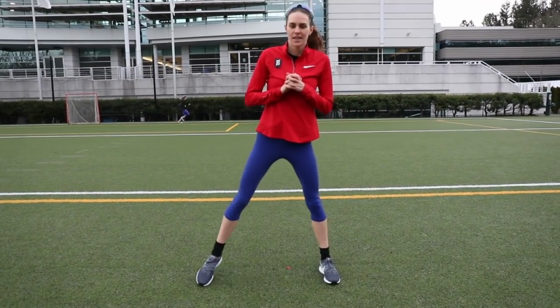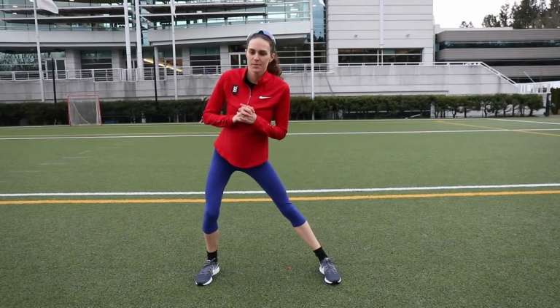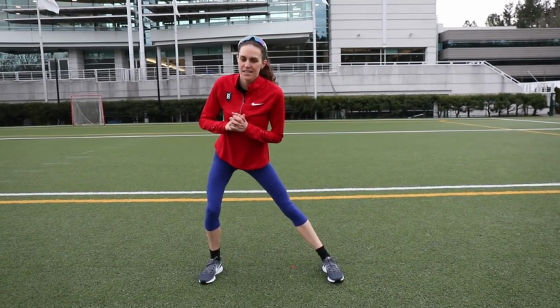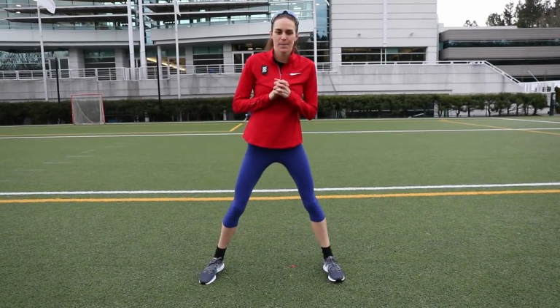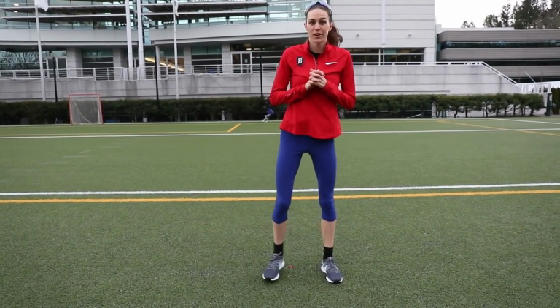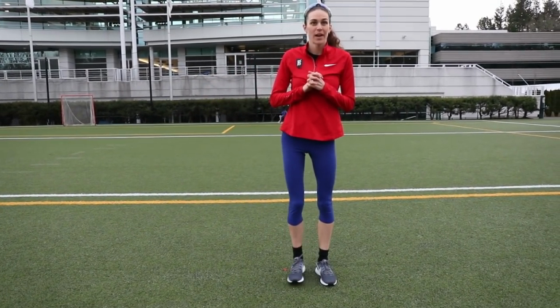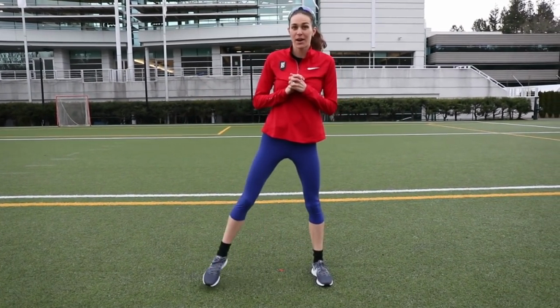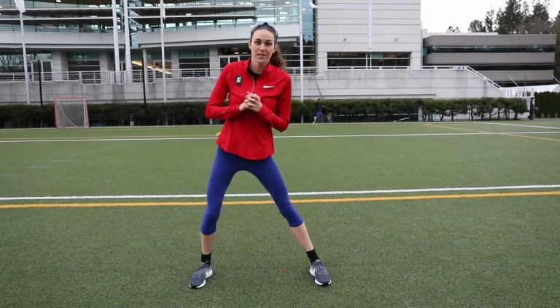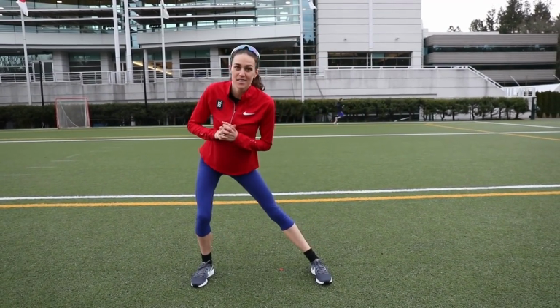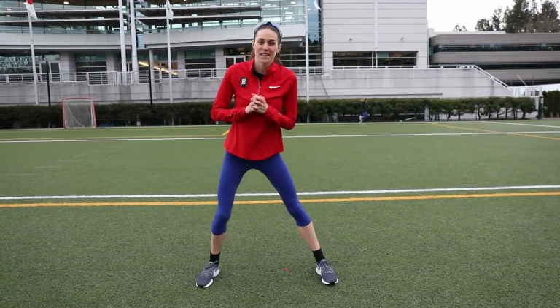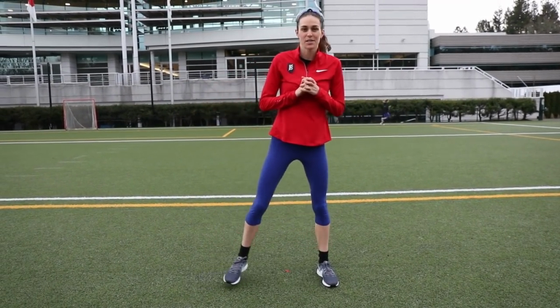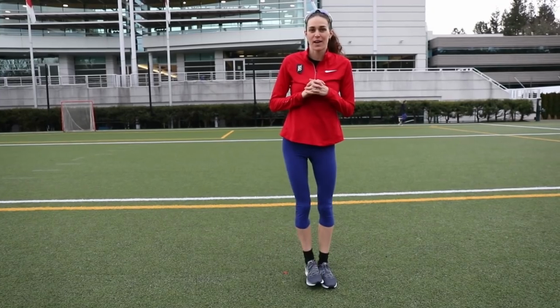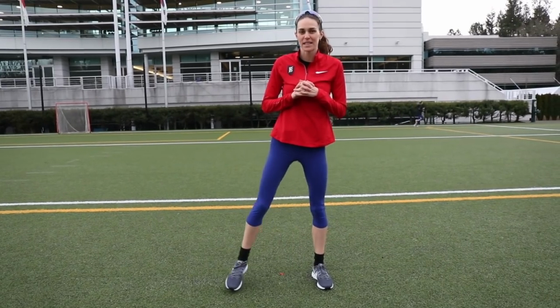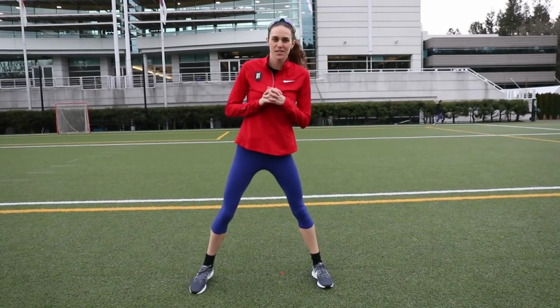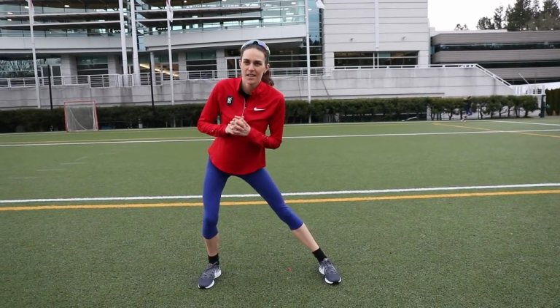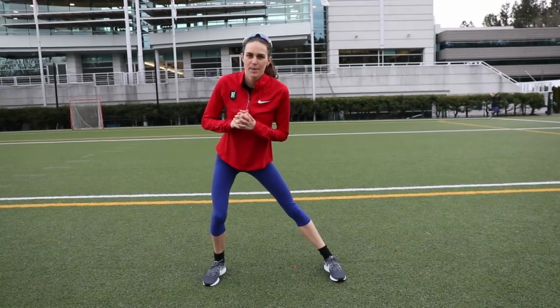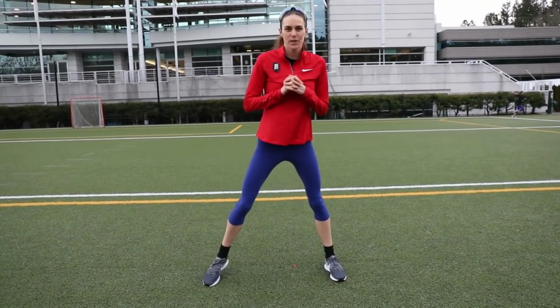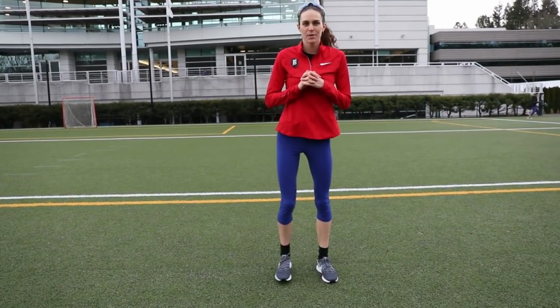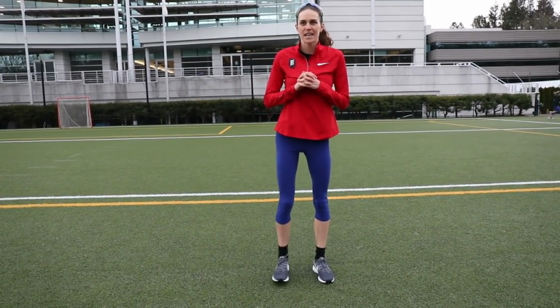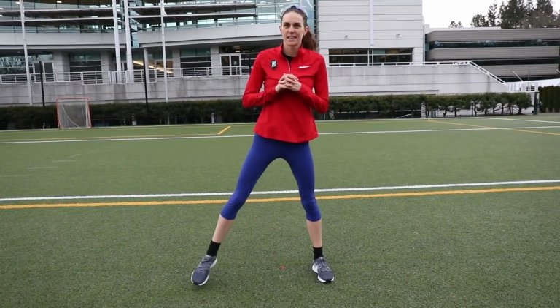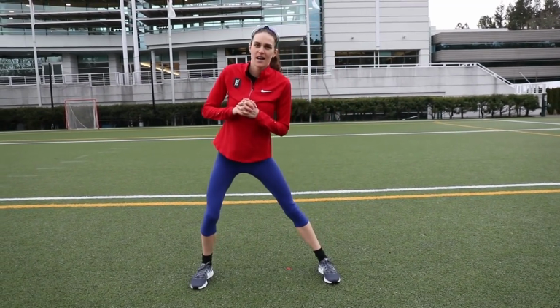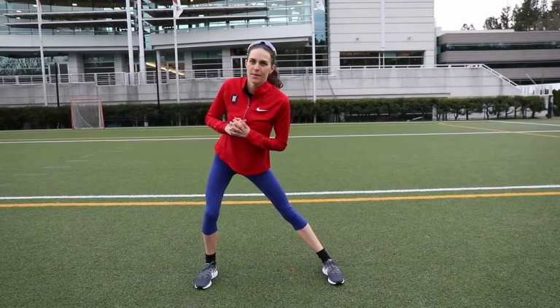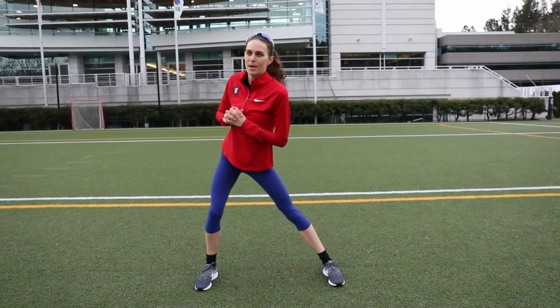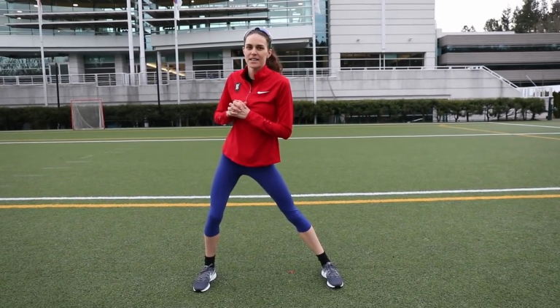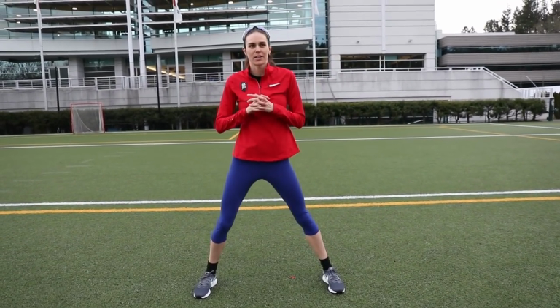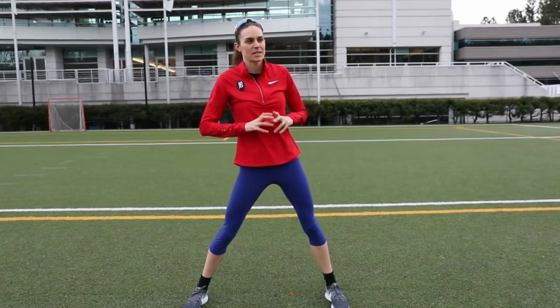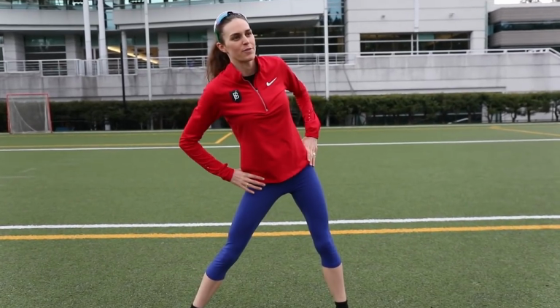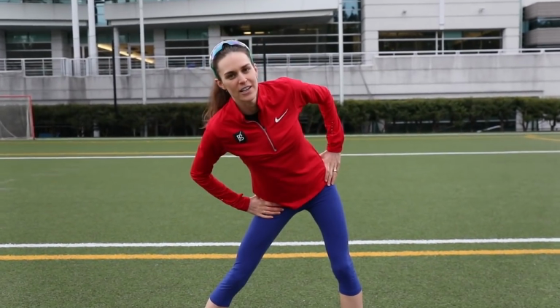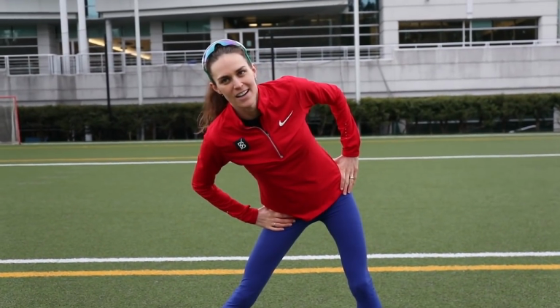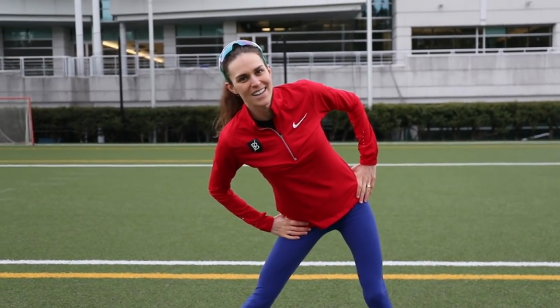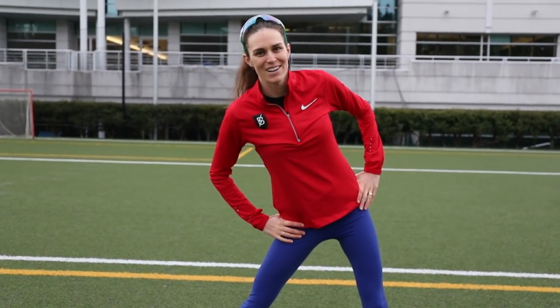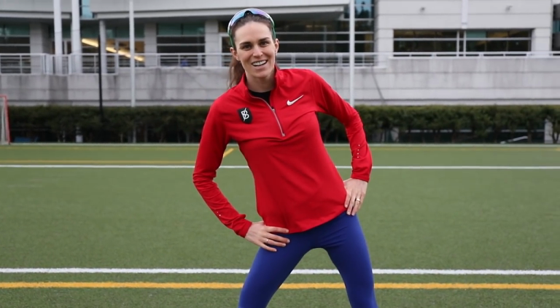Some days I spend half an hour doing this and some days I only spend five minutes. It just kind of depends on what time of the day it is and how my body is feeling from the day before. And then I get ready to run.